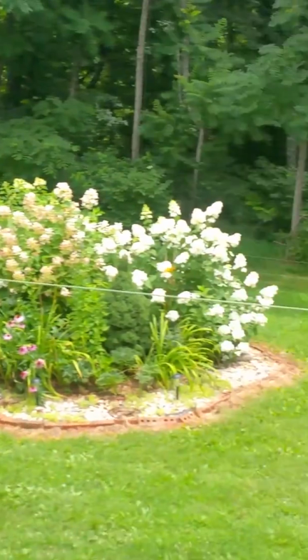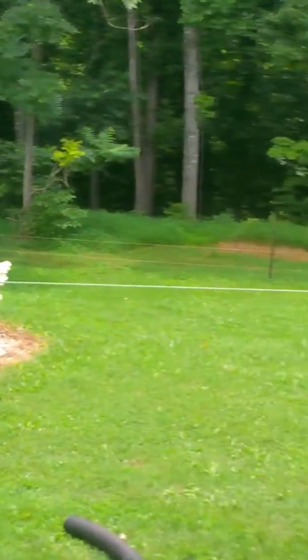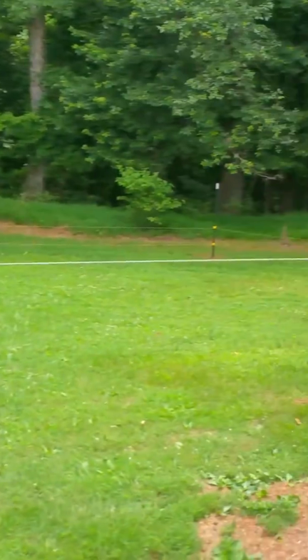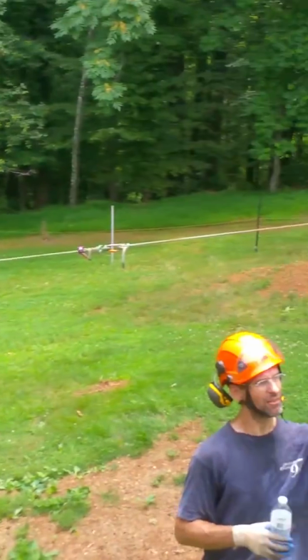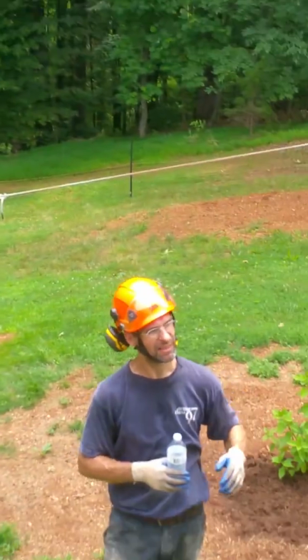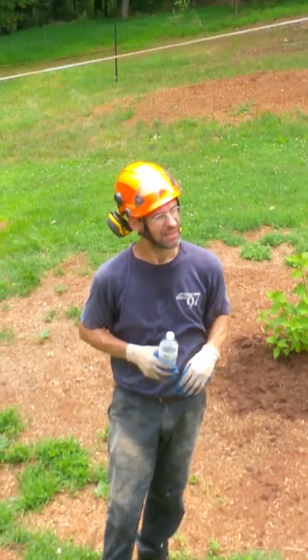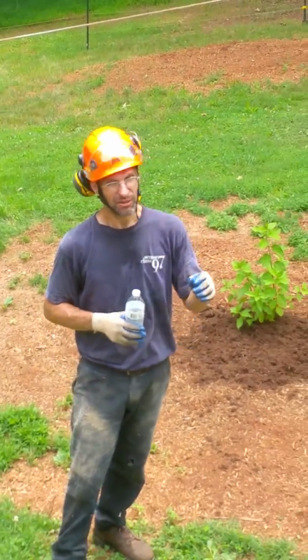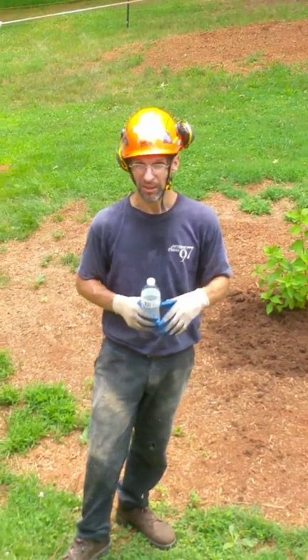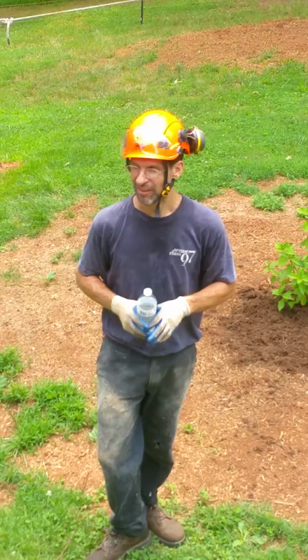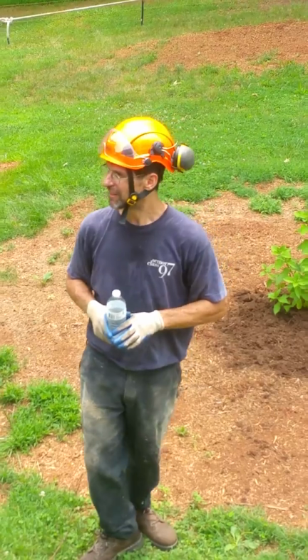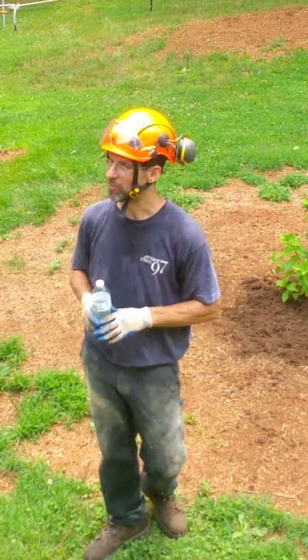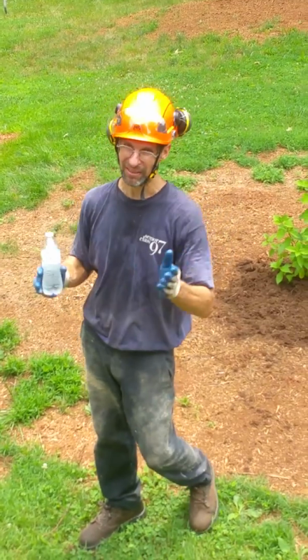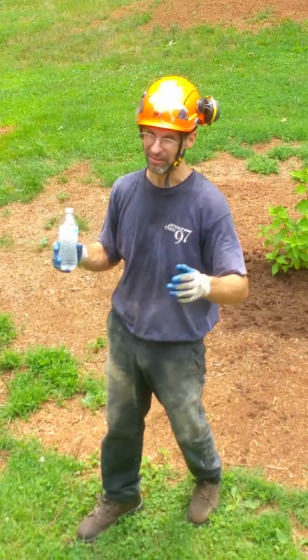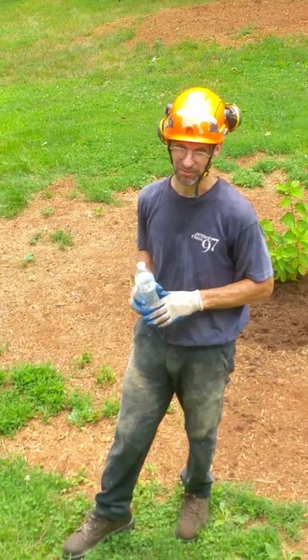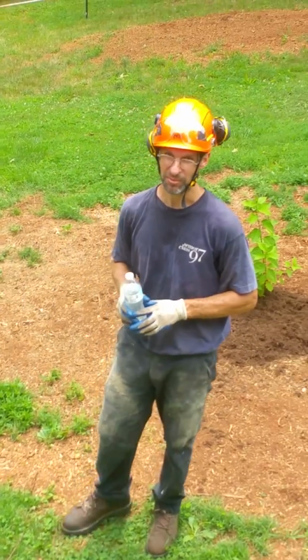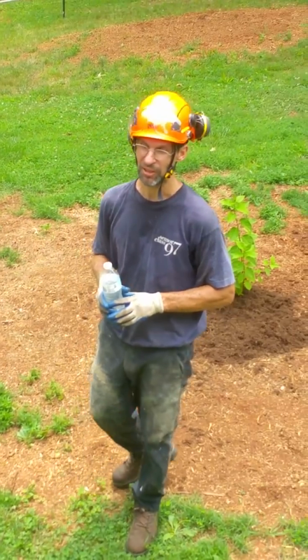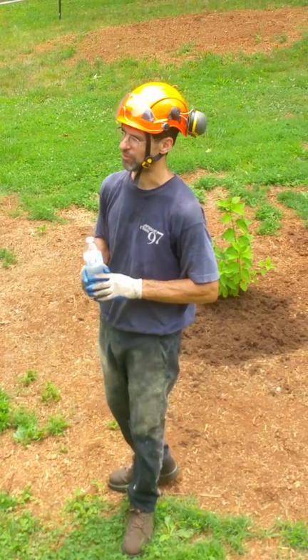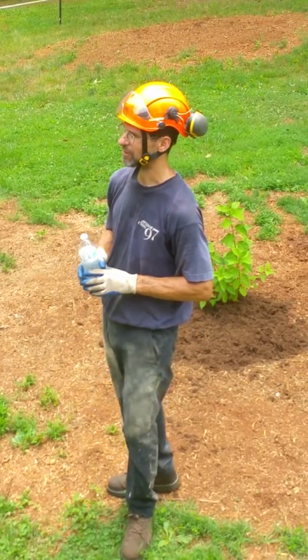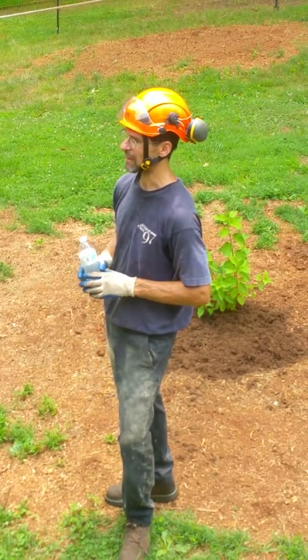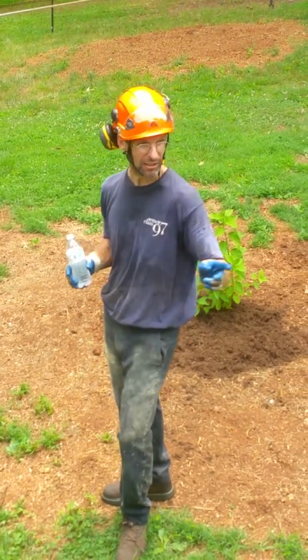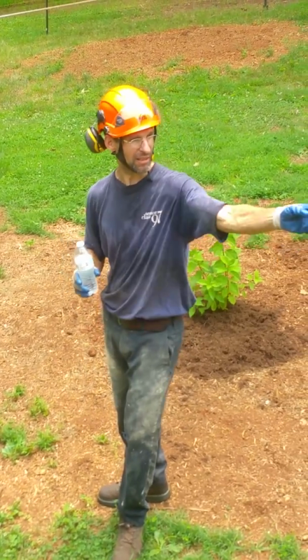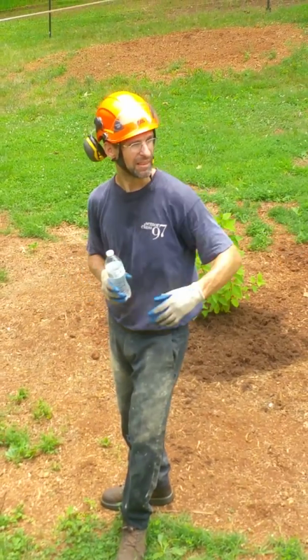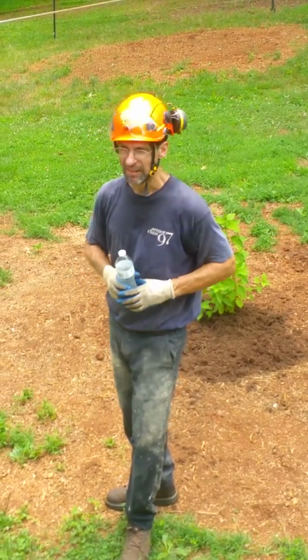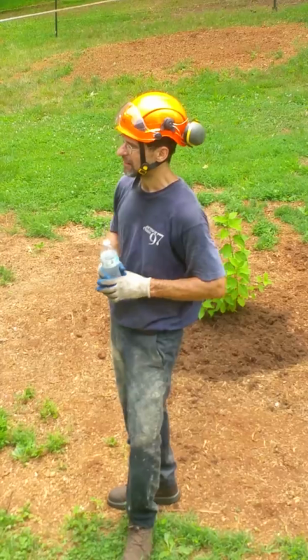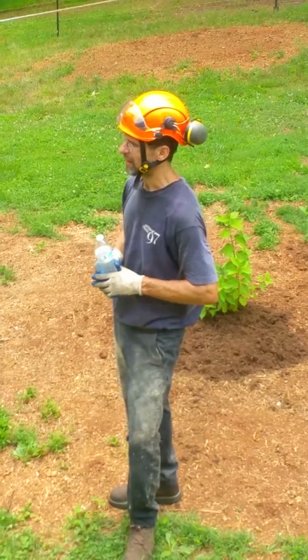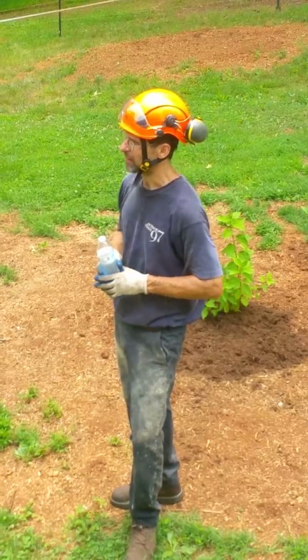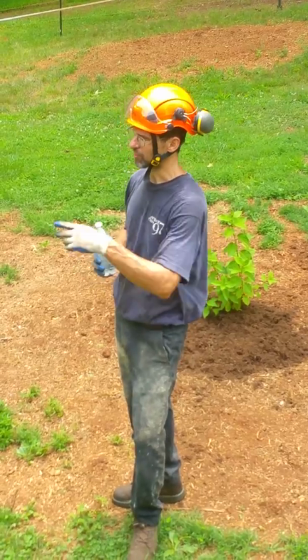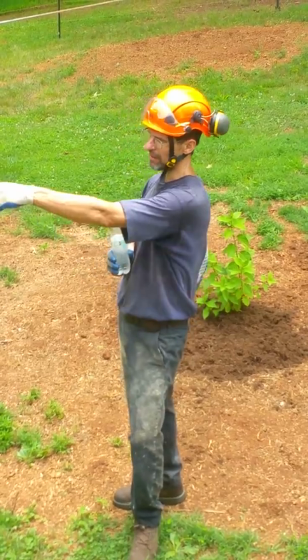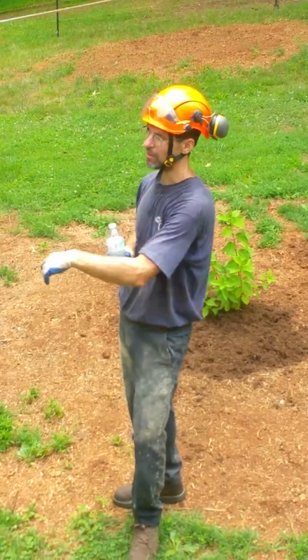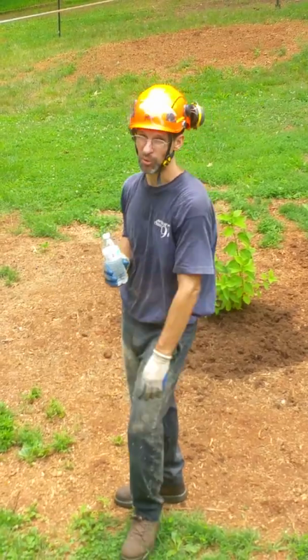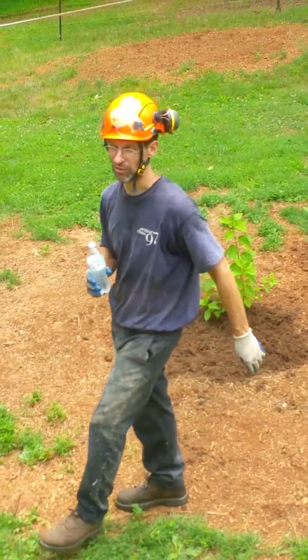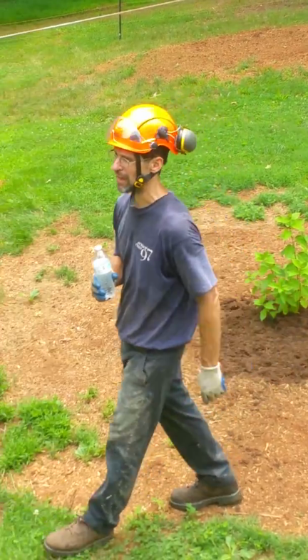We'll ensure to bring that tree down. We've gotten a lot of stuff already done — got the wedge cut in, and Mark's just getting a more secure strap.